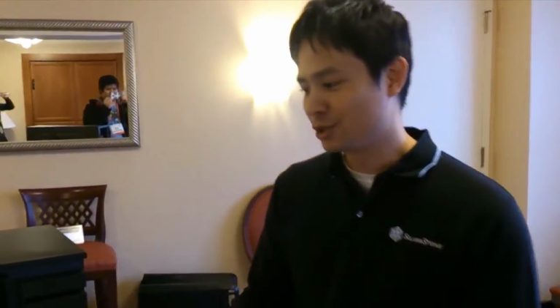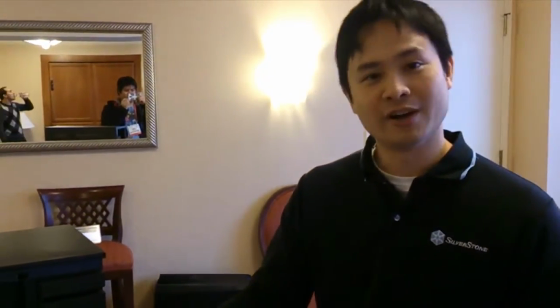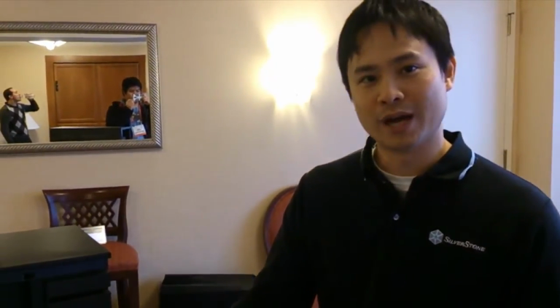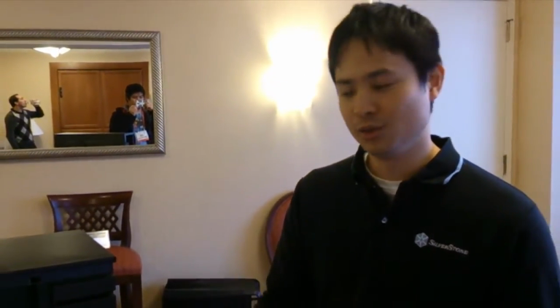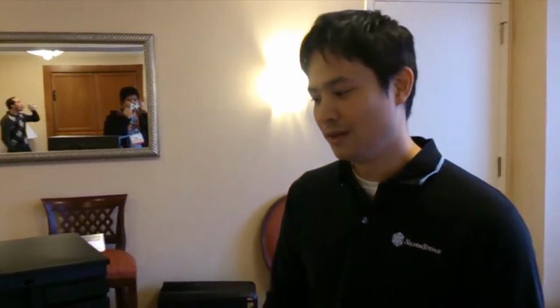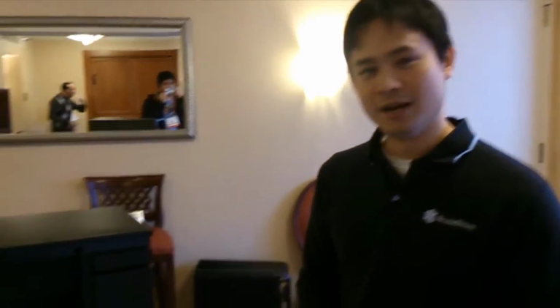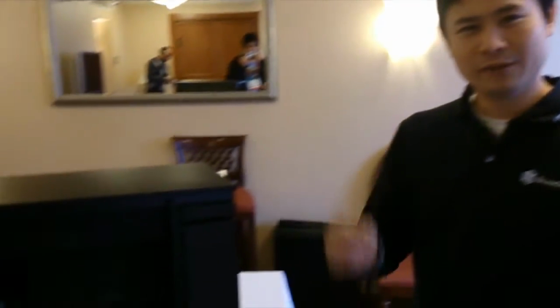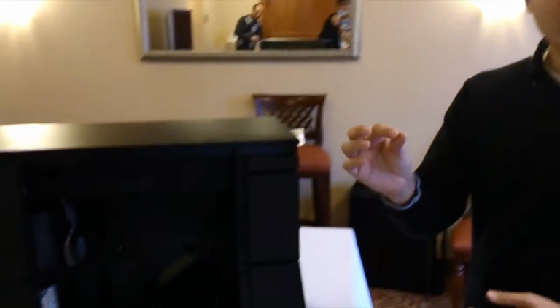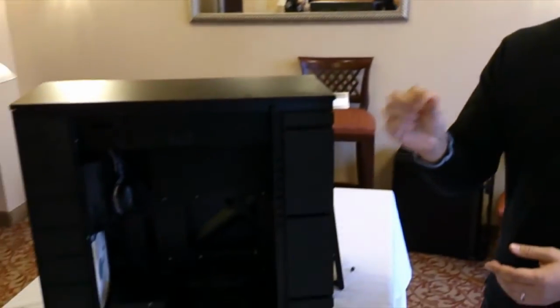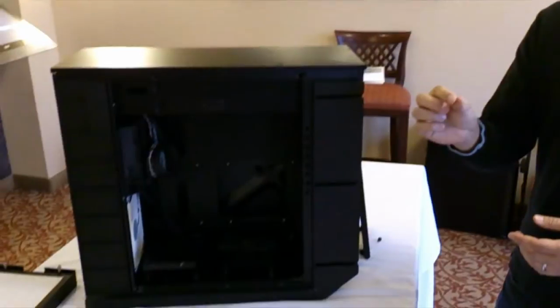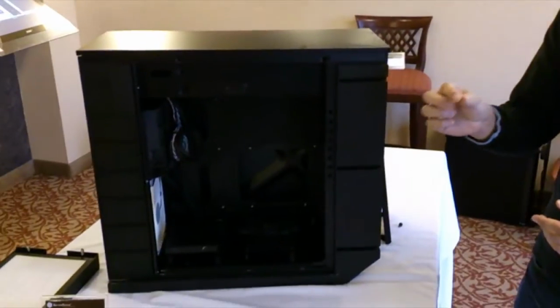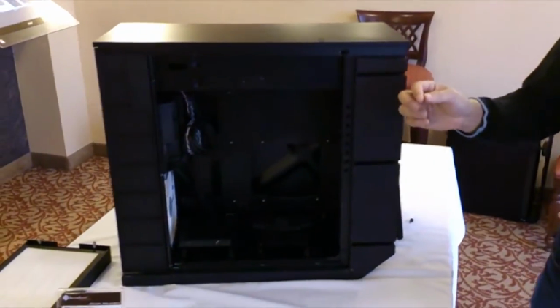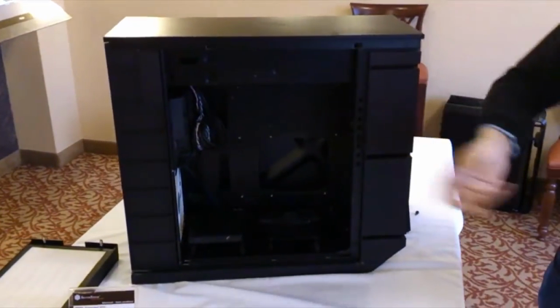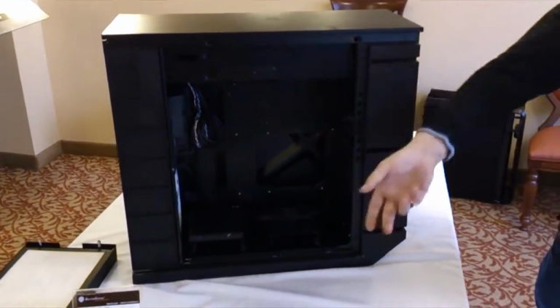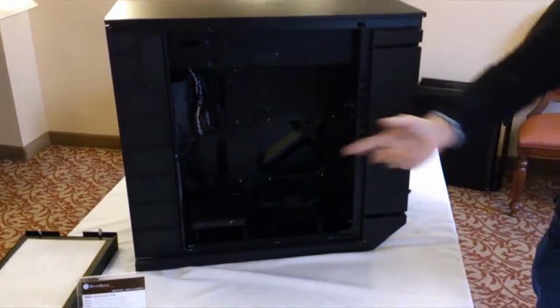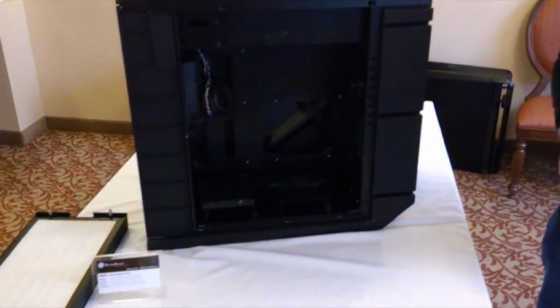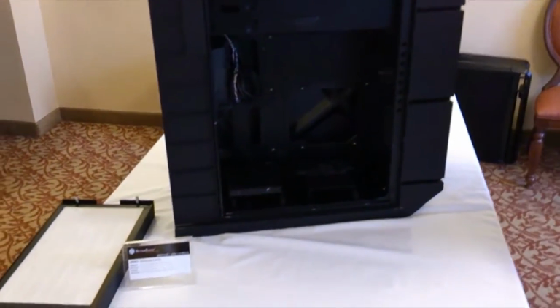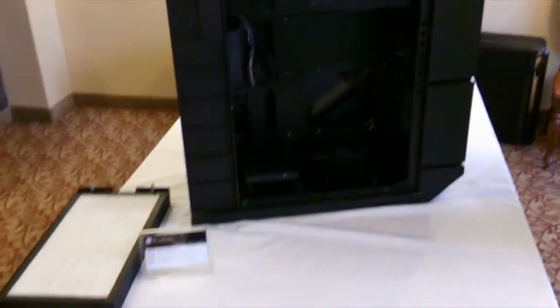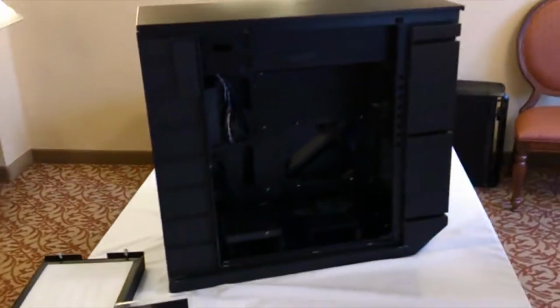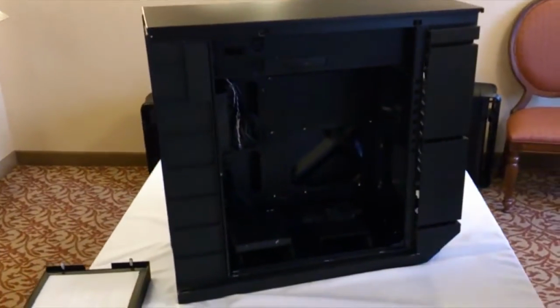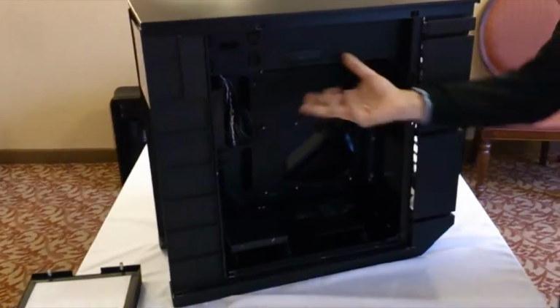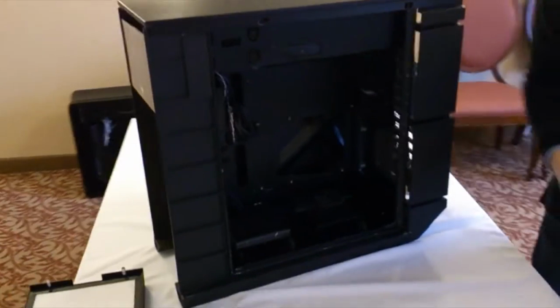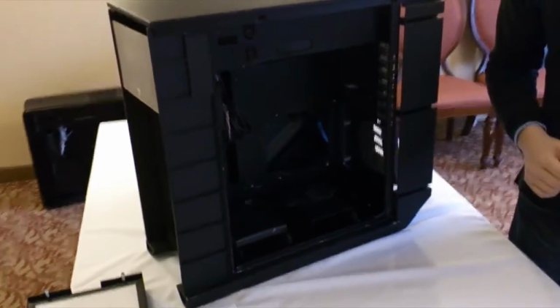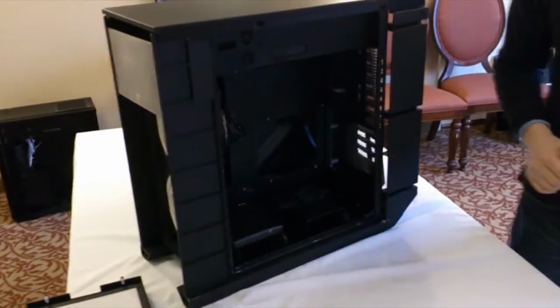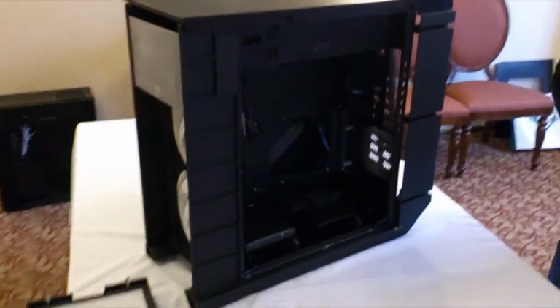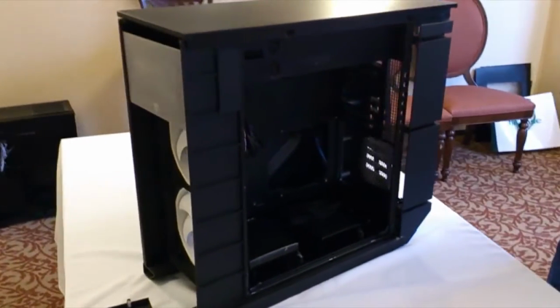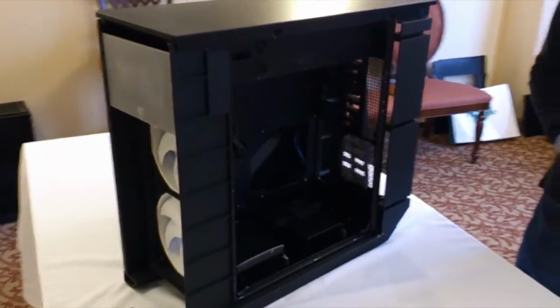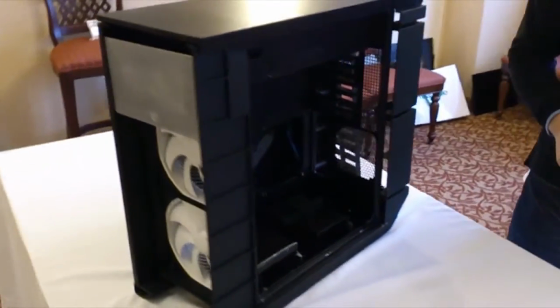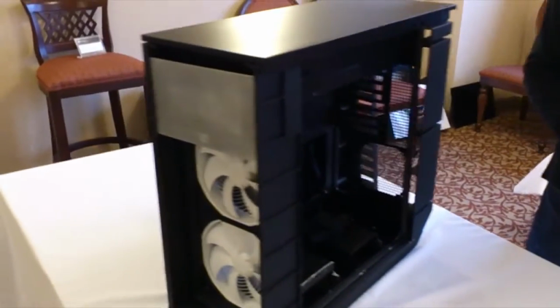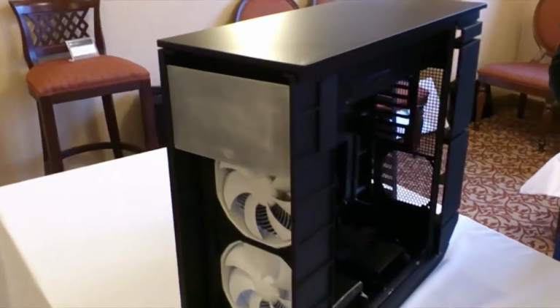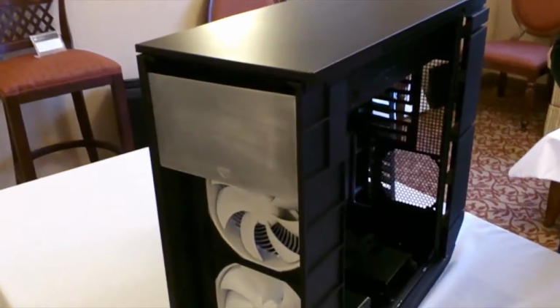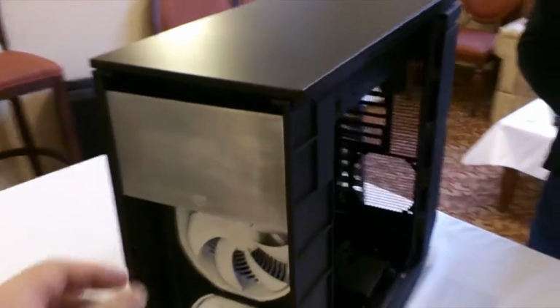During development, we actually used really fine baby powder and sprayed it all in front of the case. The airflow still kept going at a very good rate, and the system stayed clean despite it.